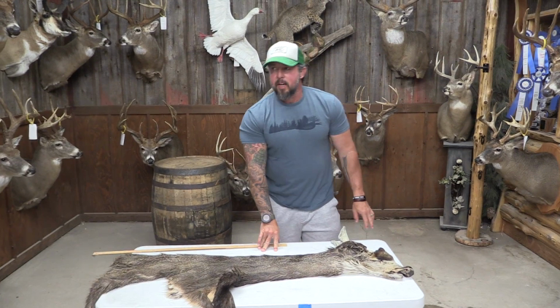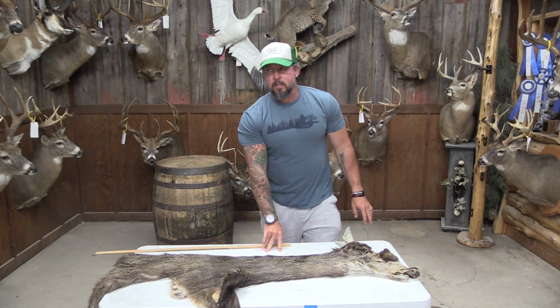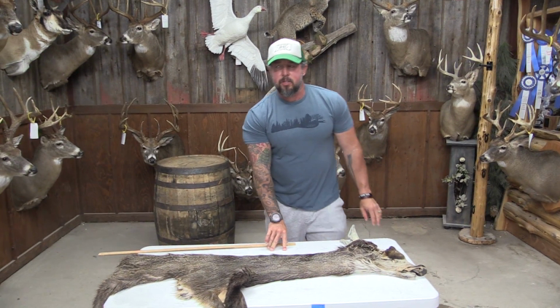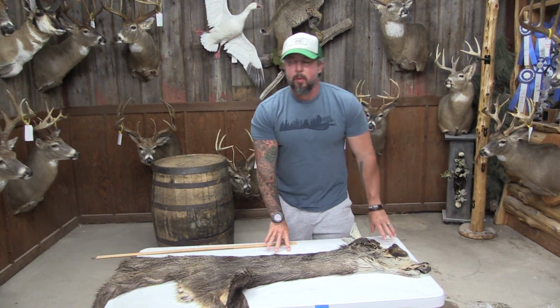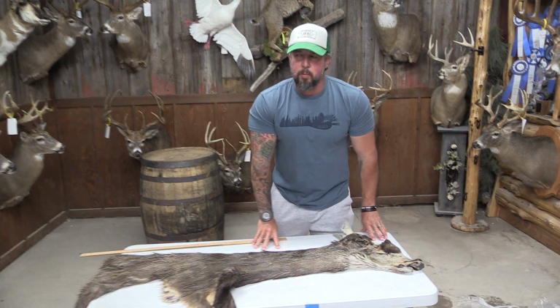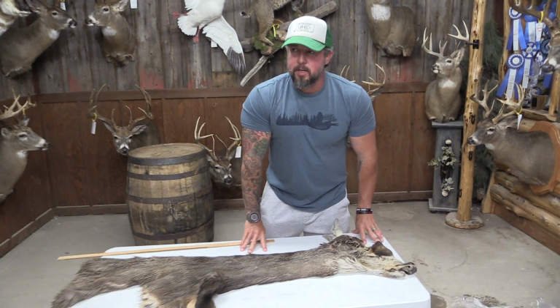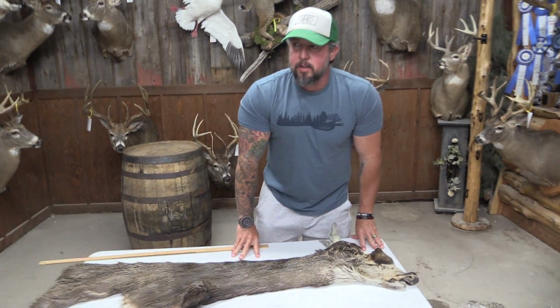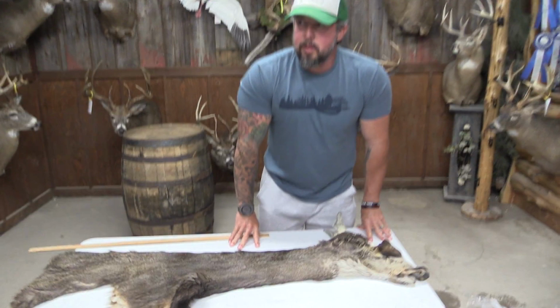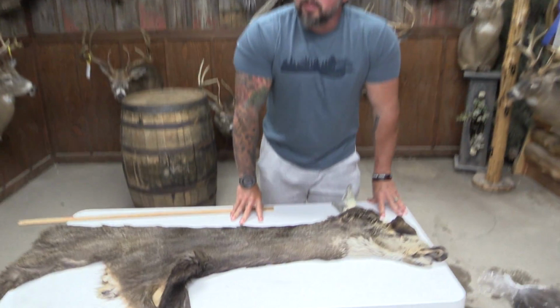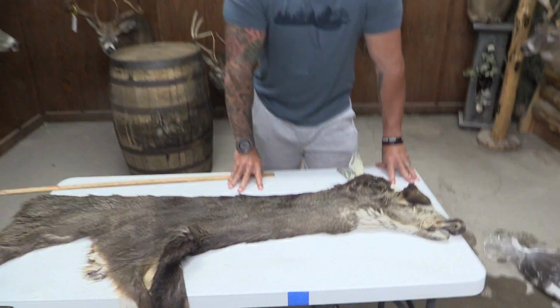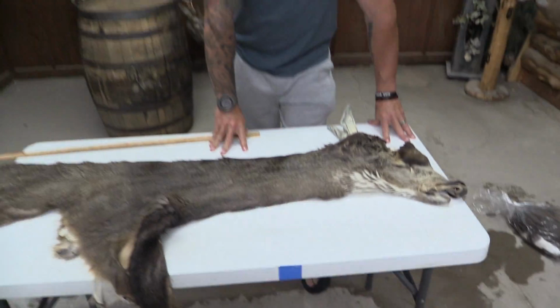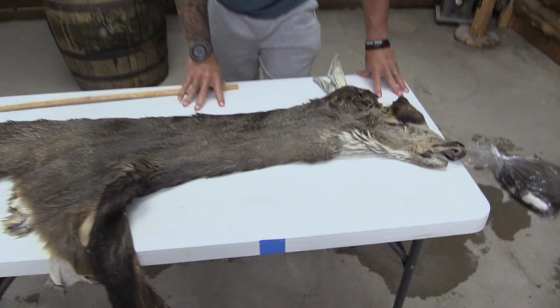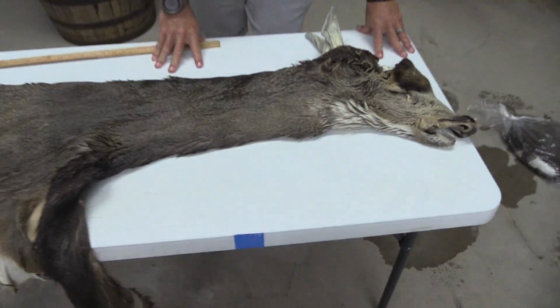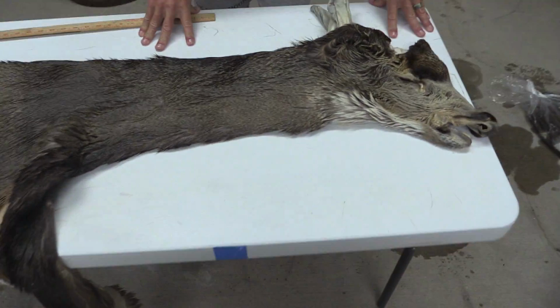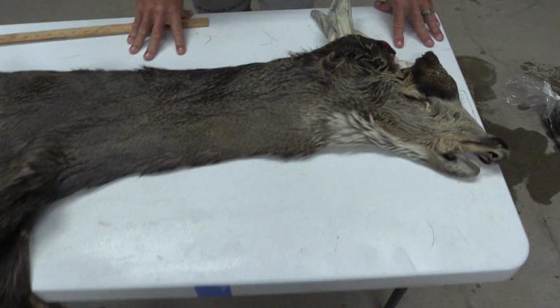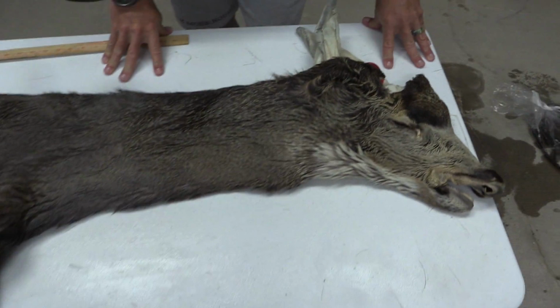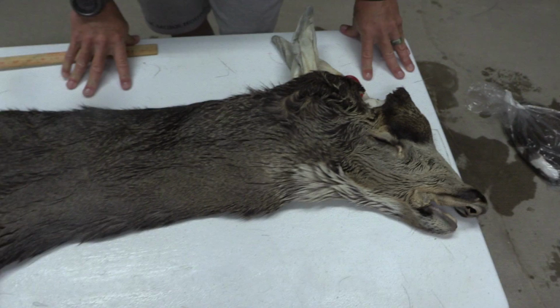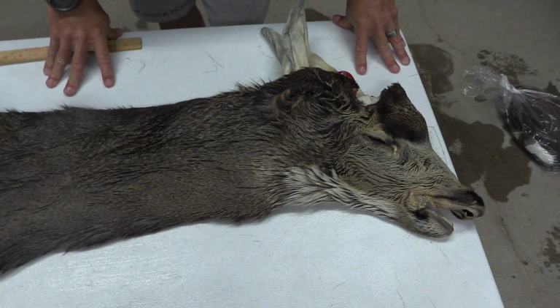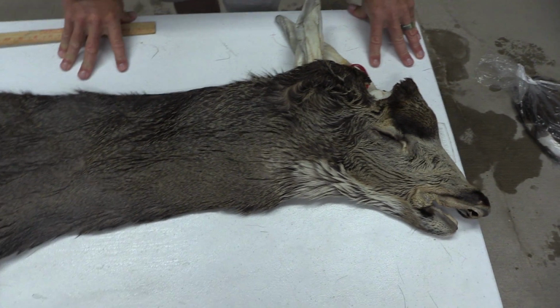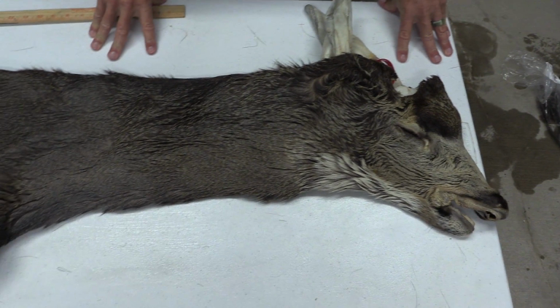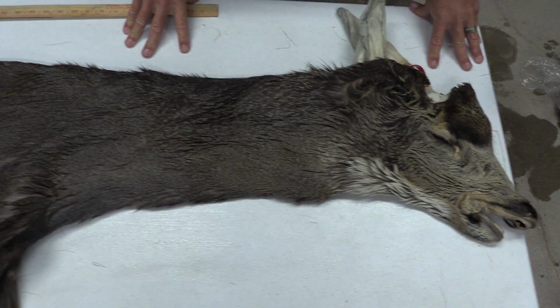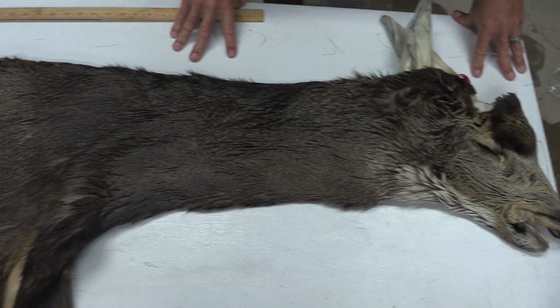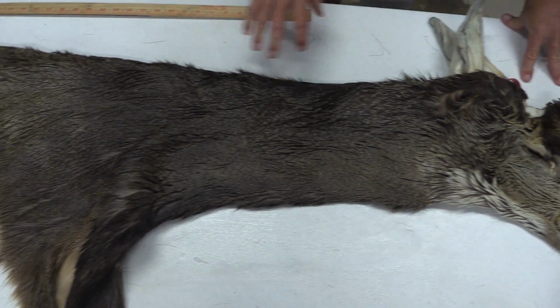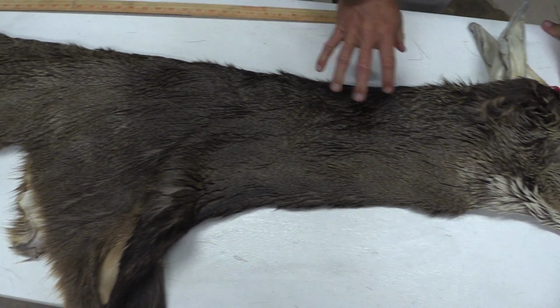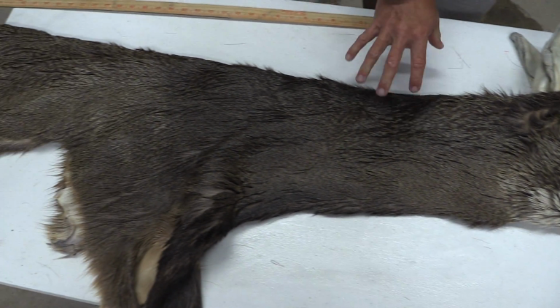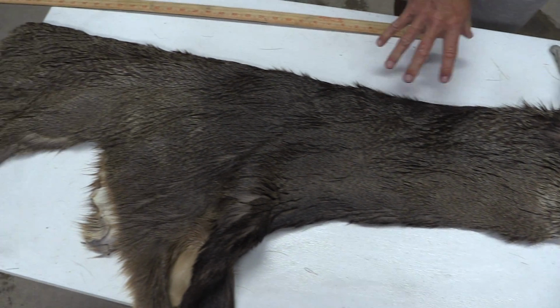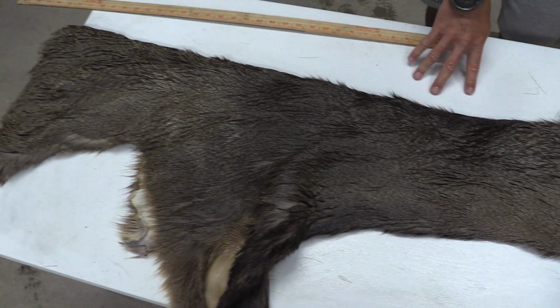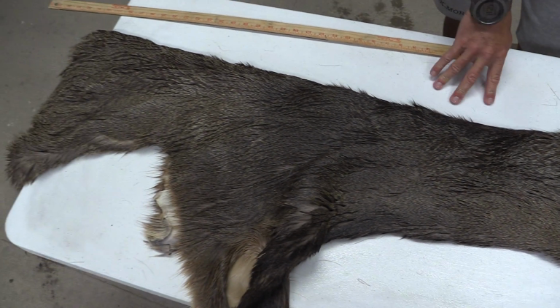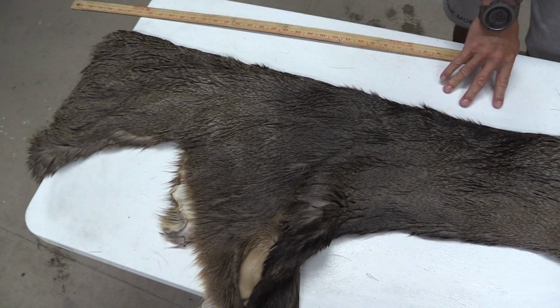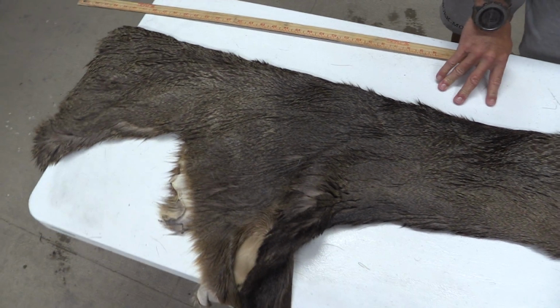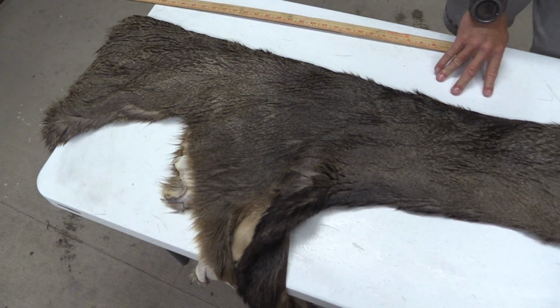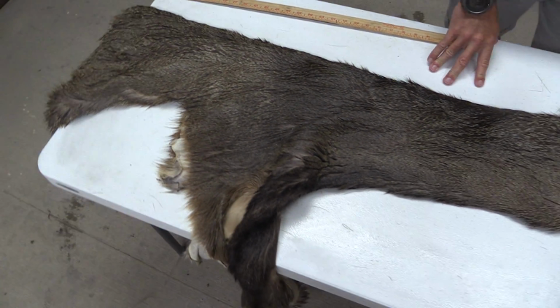Hey guys, this is John with Old Barn Taxidermy. This is going to be number 2230, tag number 2230. This one is going to measure 7.5 by 20.